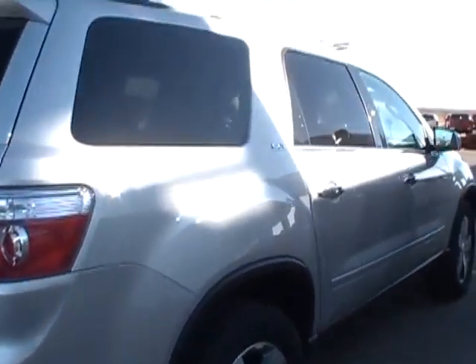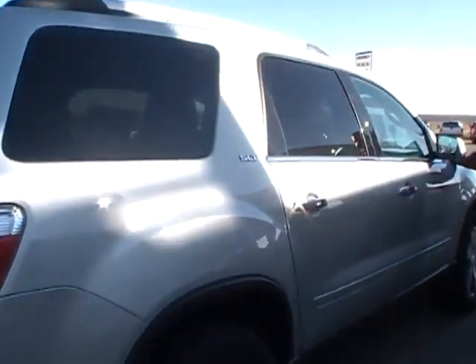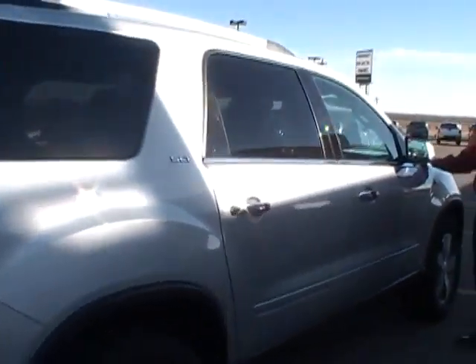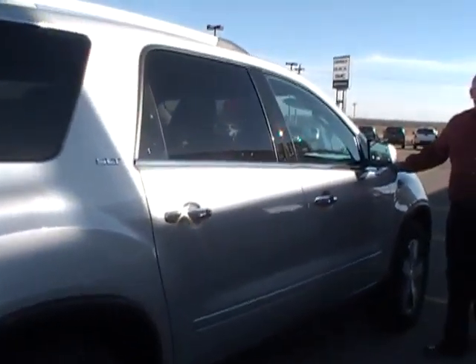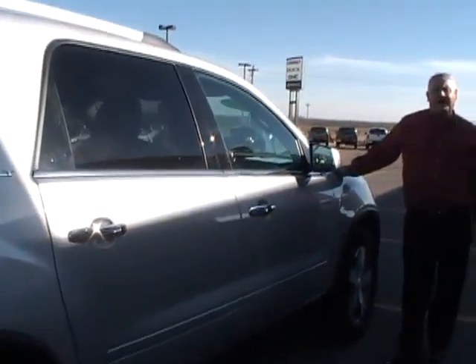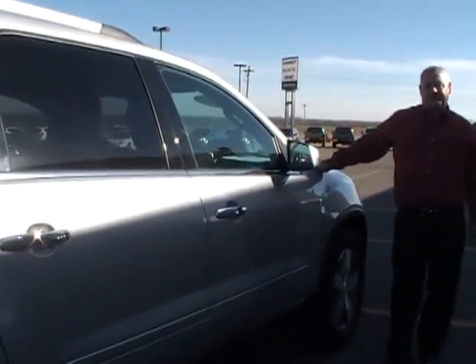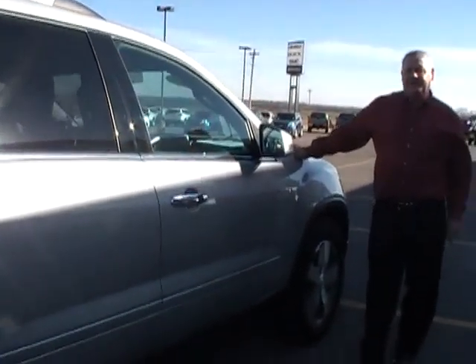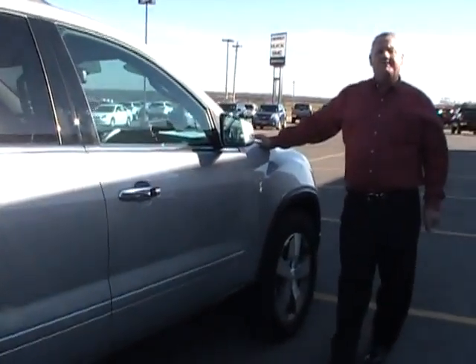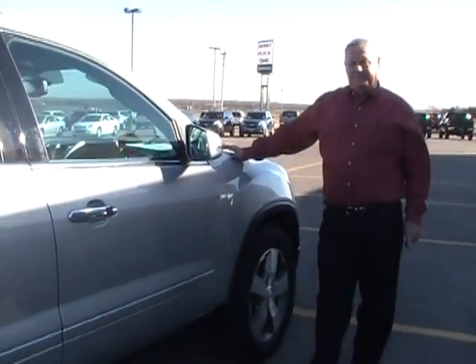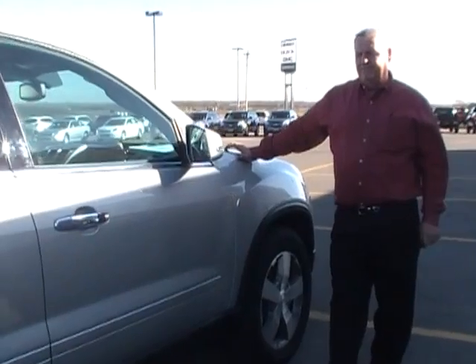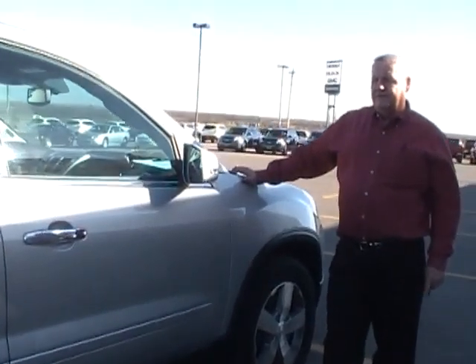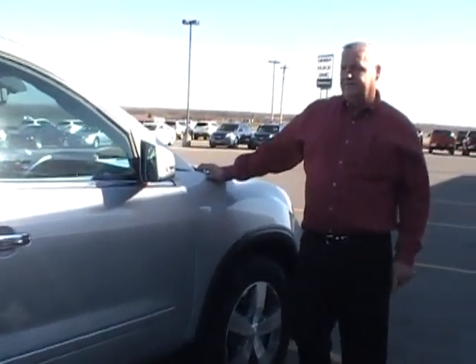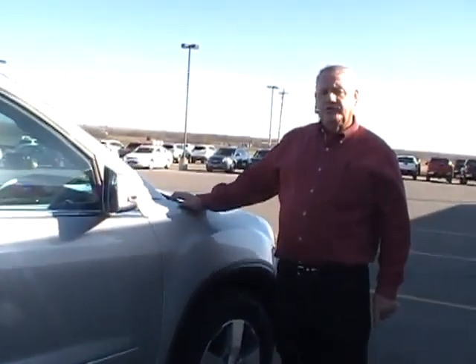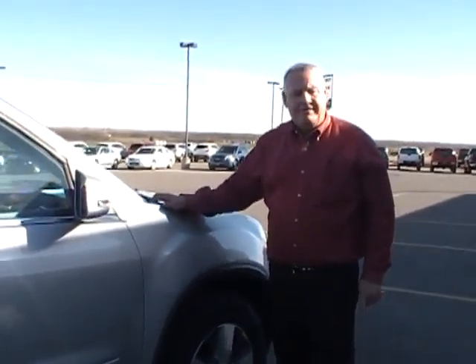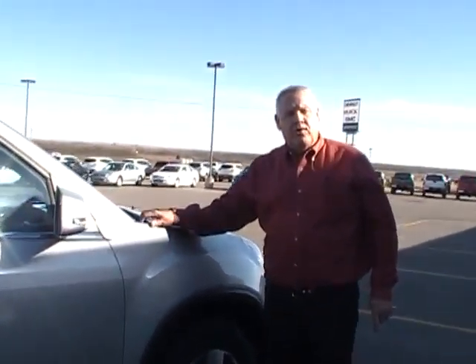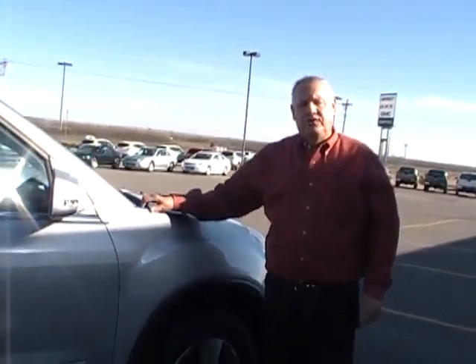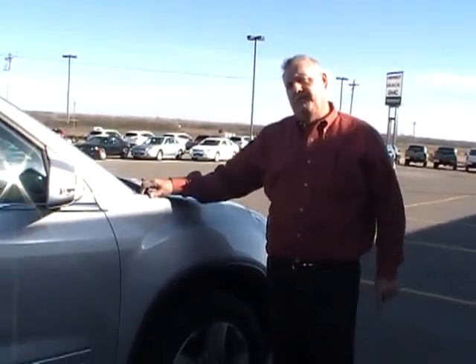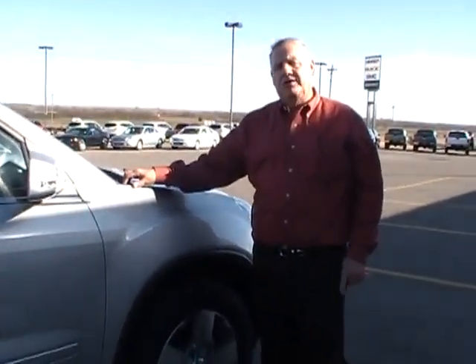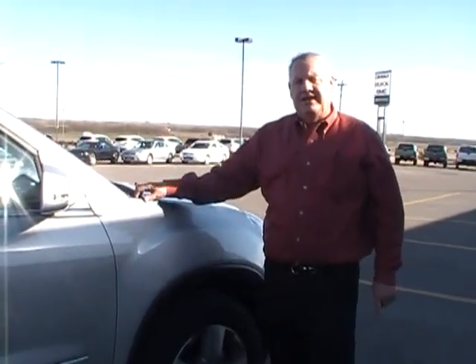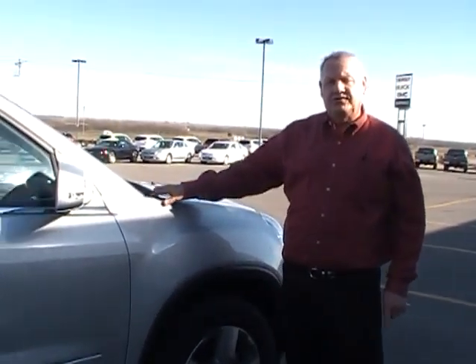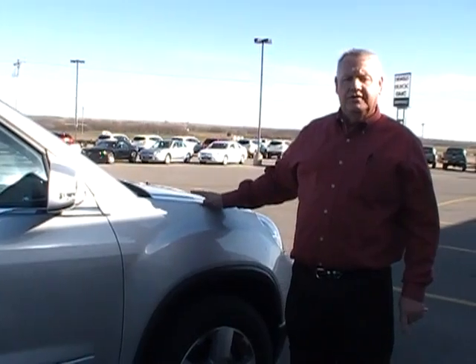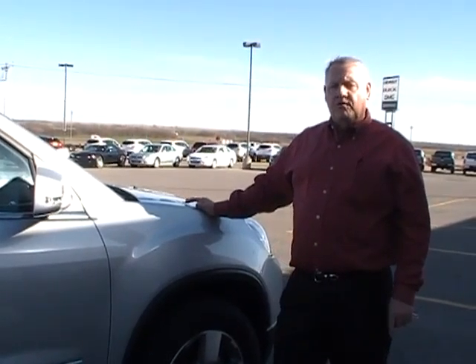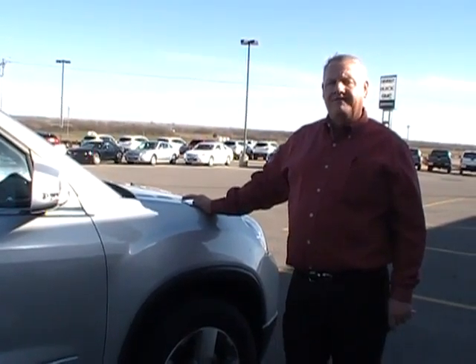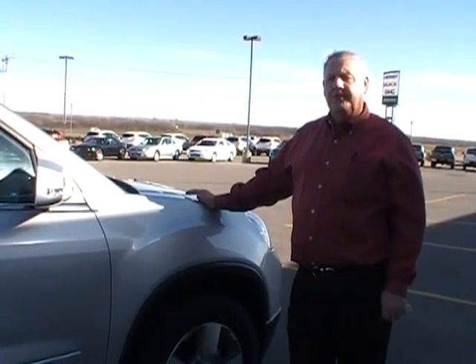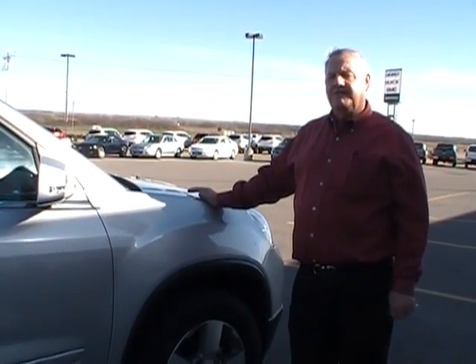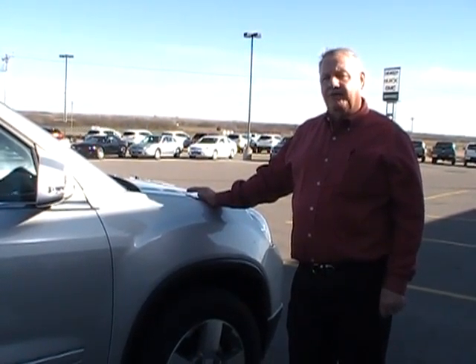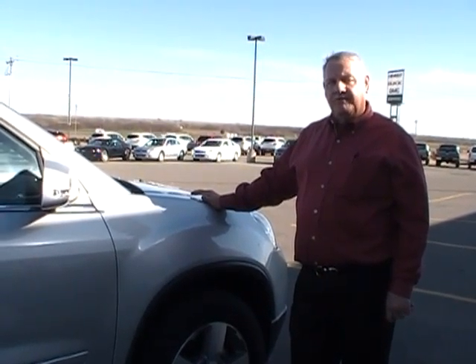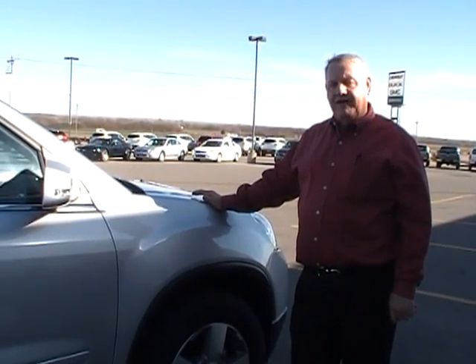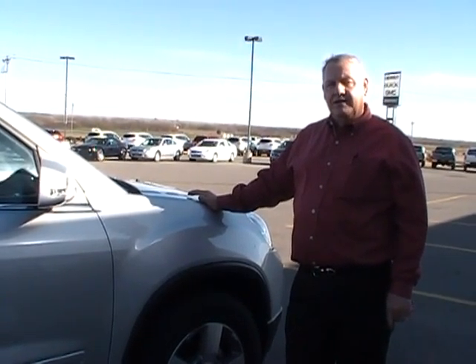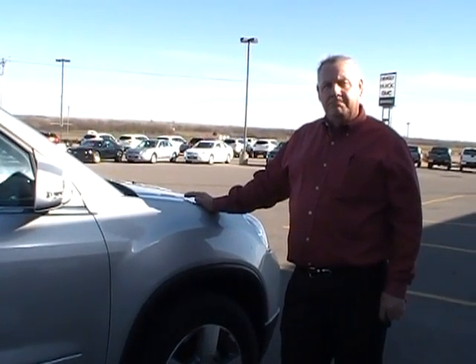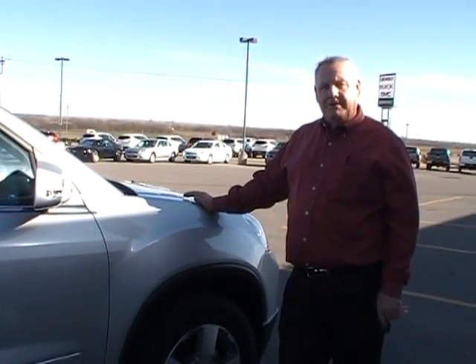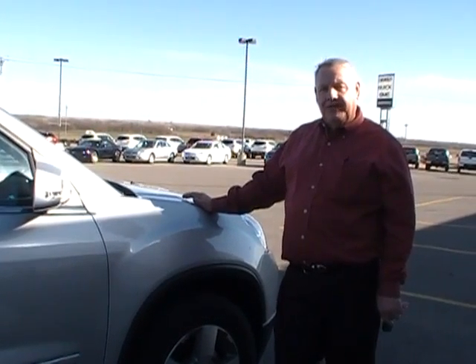This vehicle has 13,000 miles on it. It's a great buy. So if you have any other questions, you can call me at Dabrinsky's in Kingfisher: 405-375-3155. My name is Darrell. Thanks.